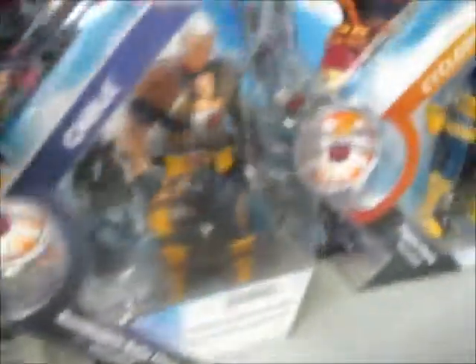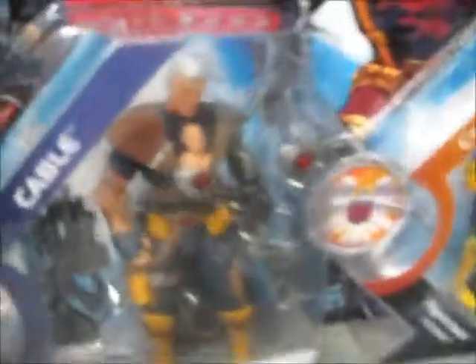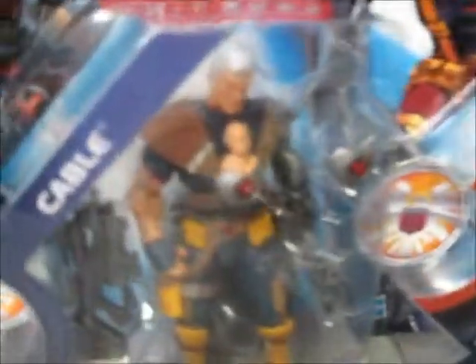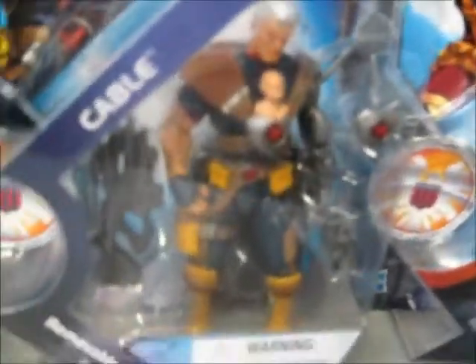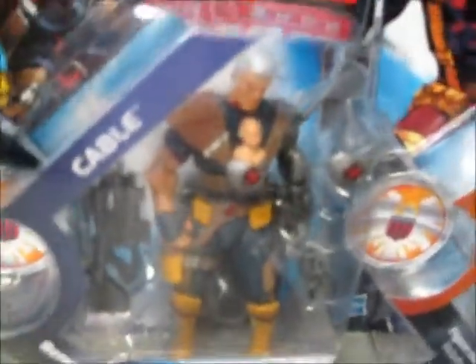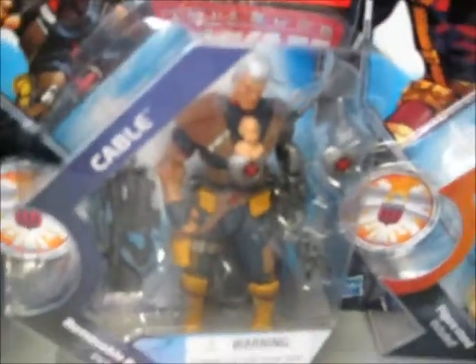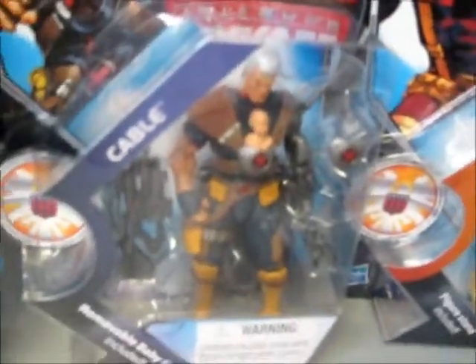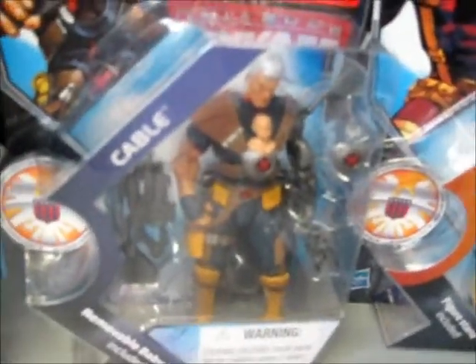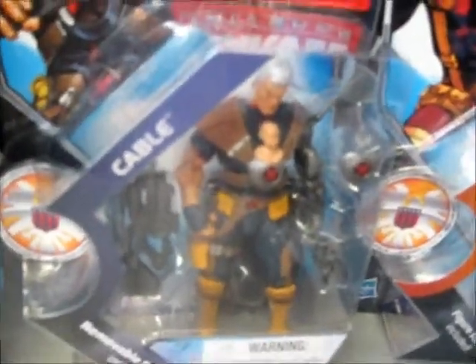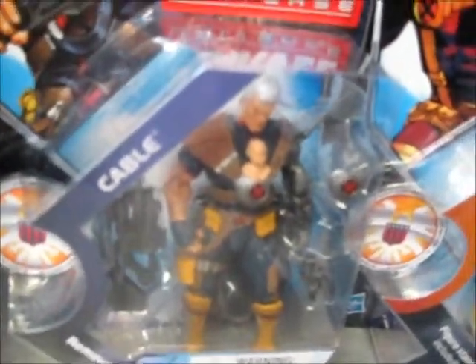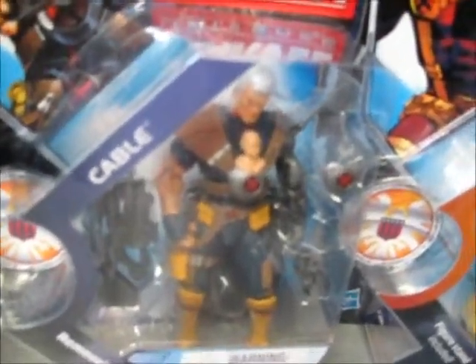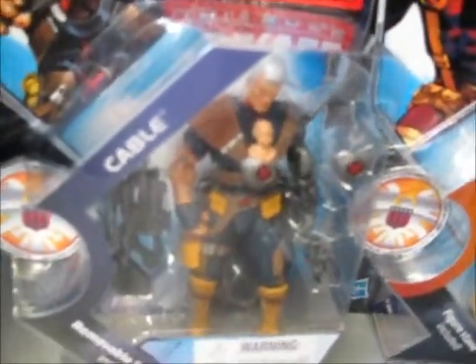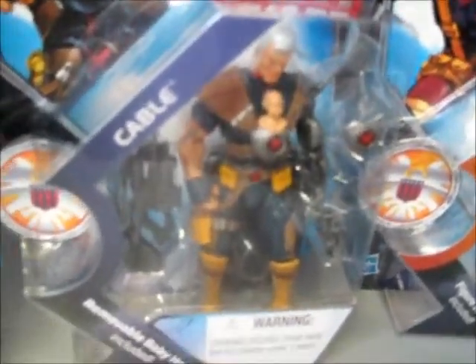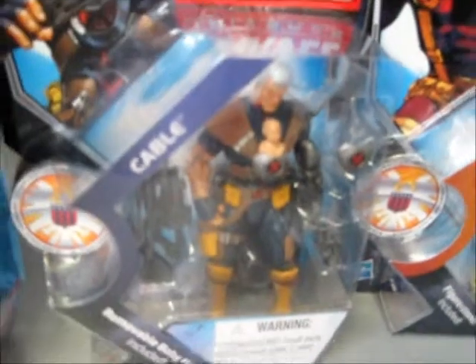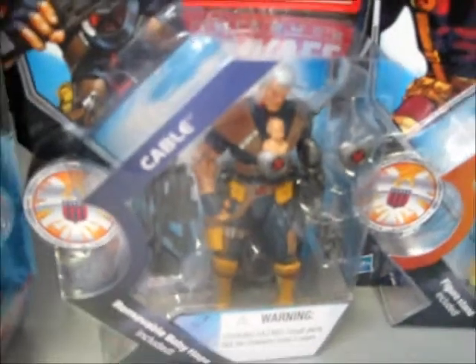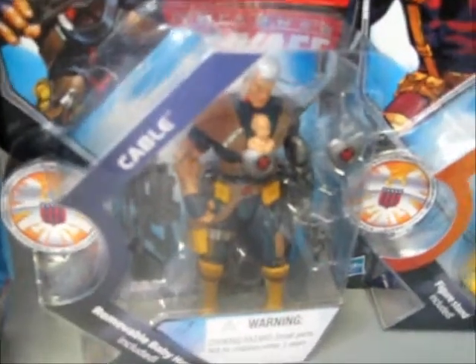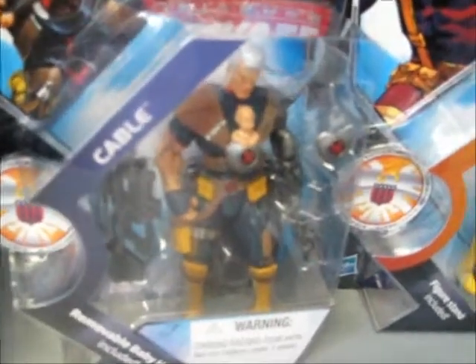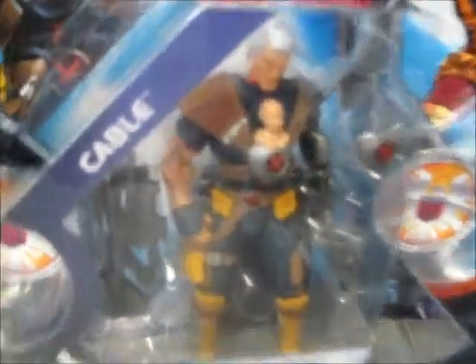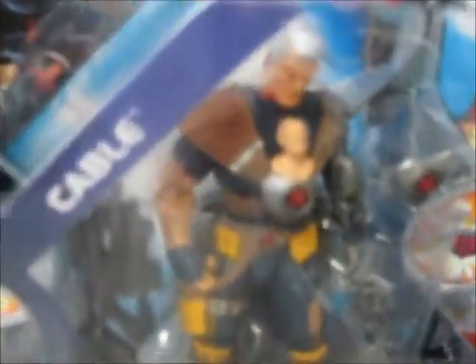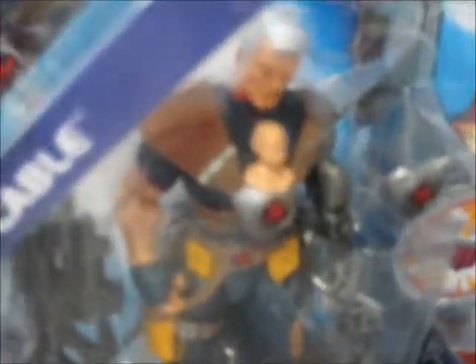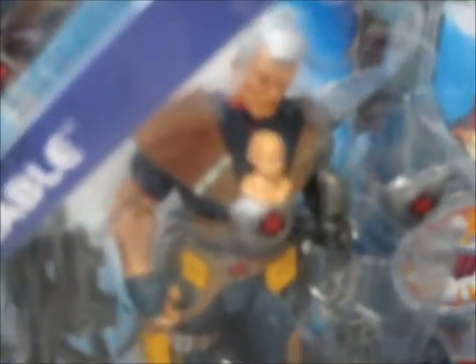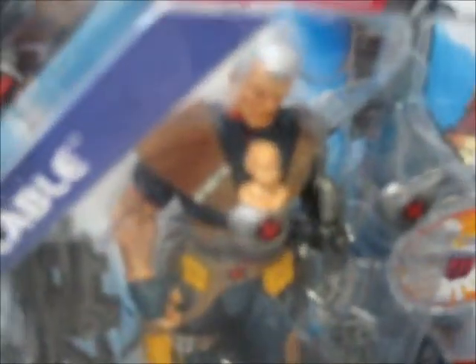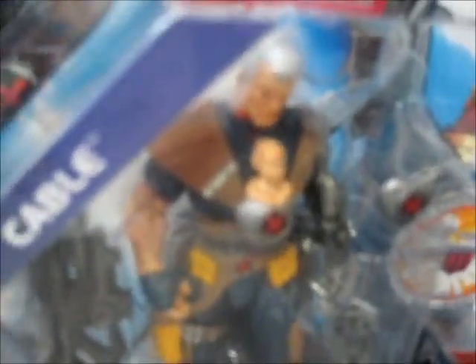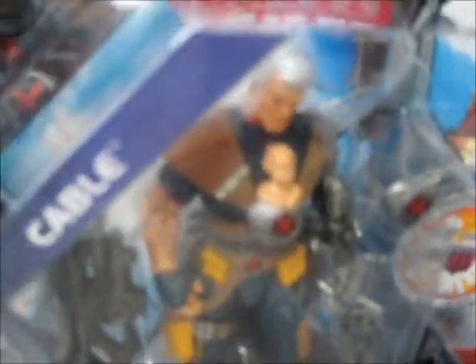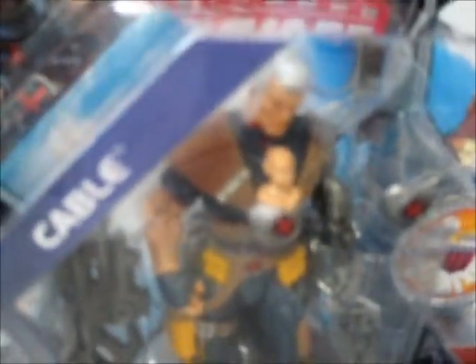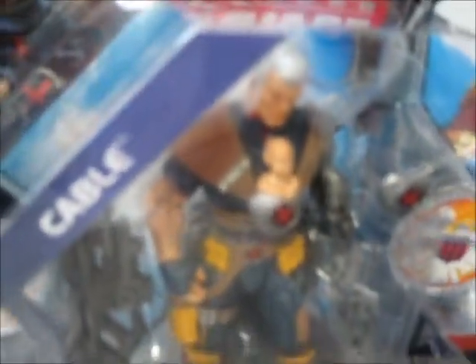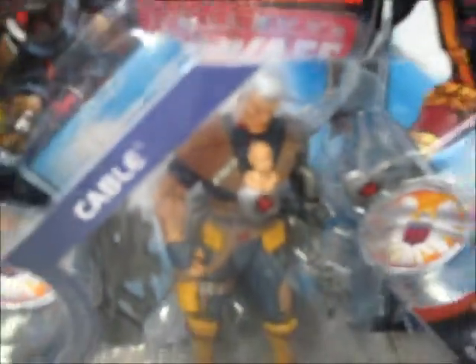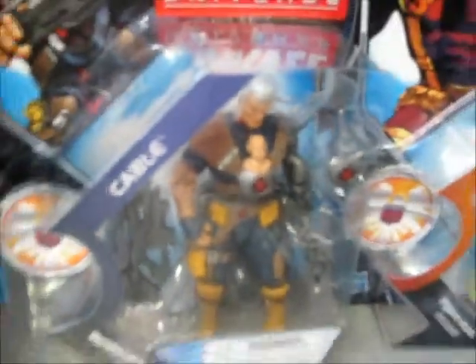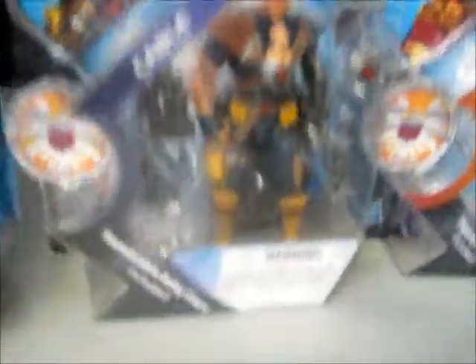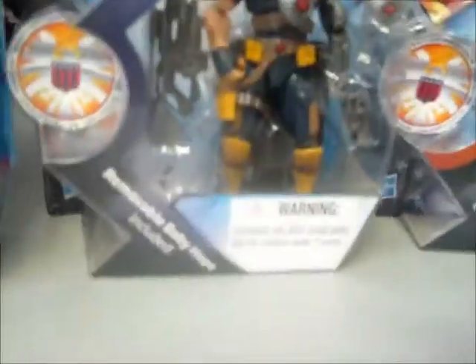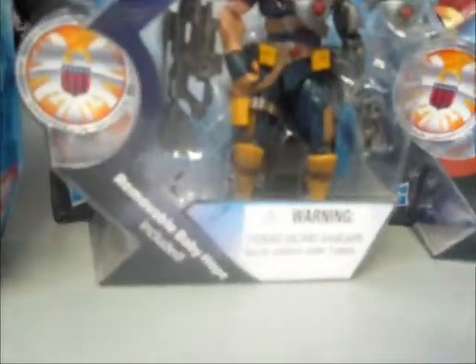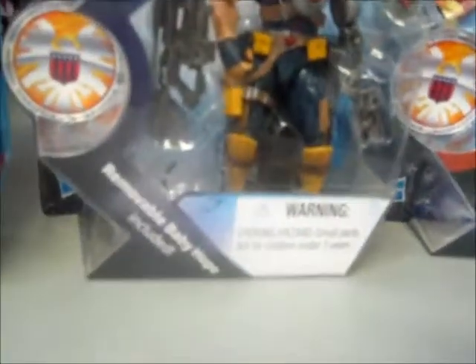Here we have the very short and rare Cable with Baby Hope on his chest, as you can see, with gun.